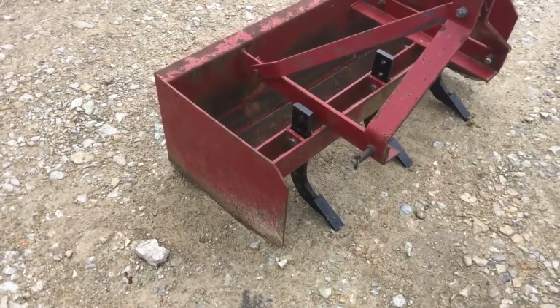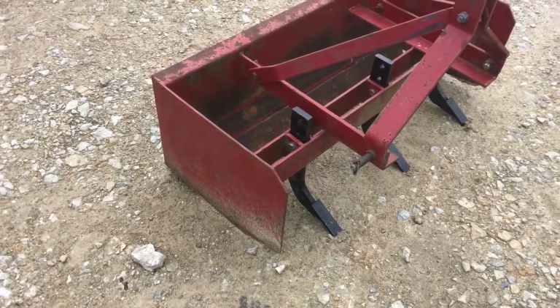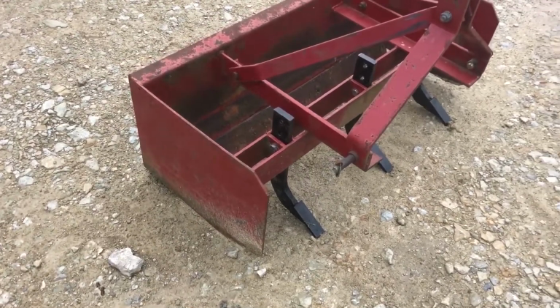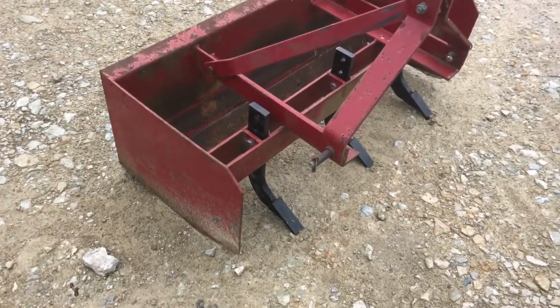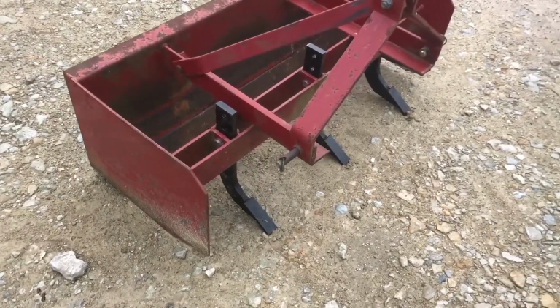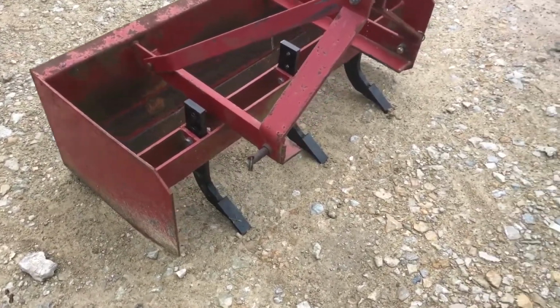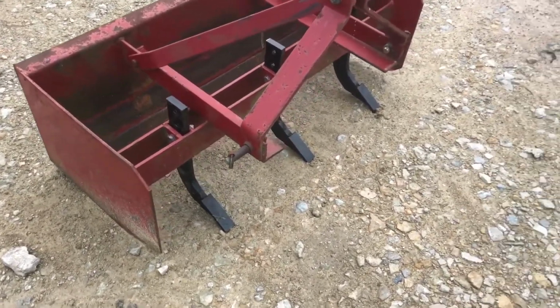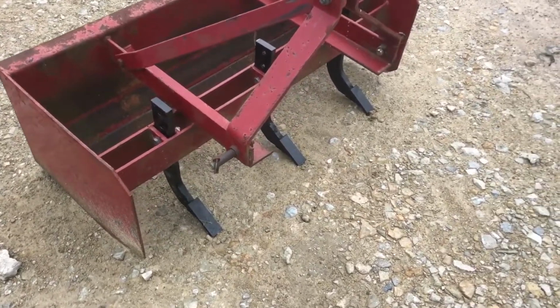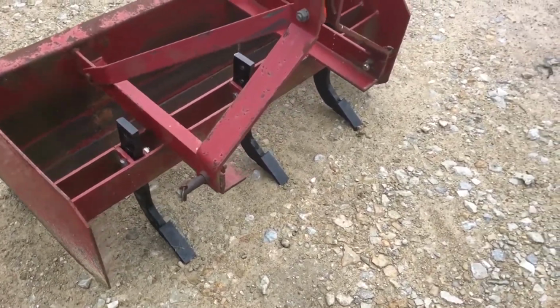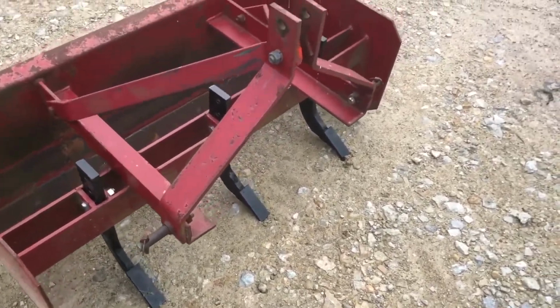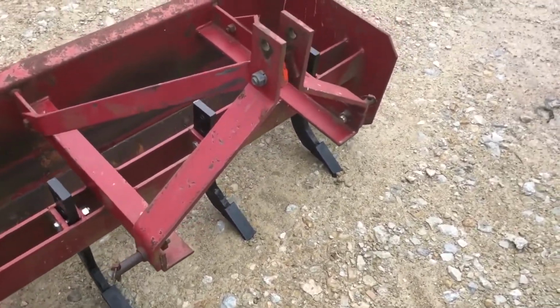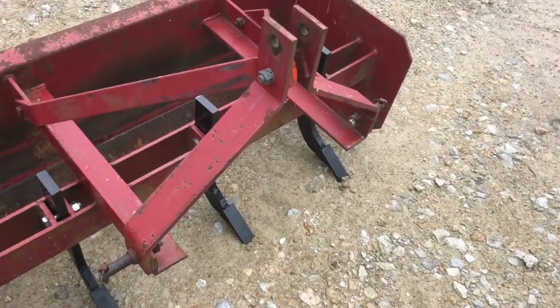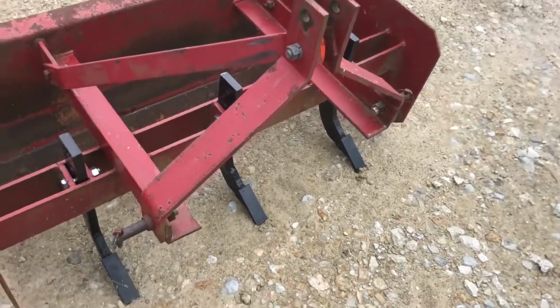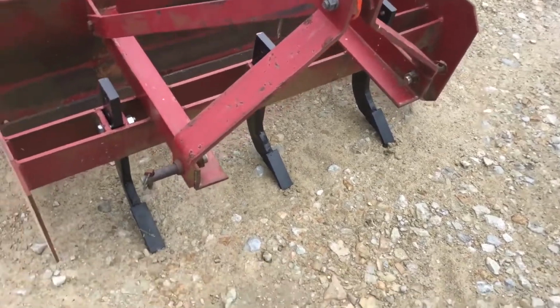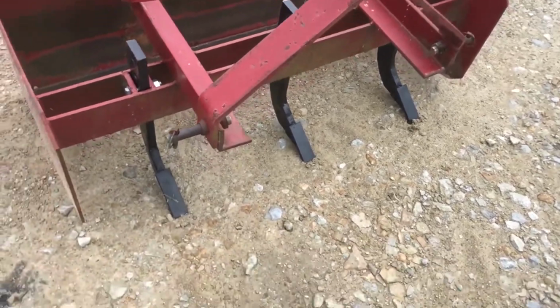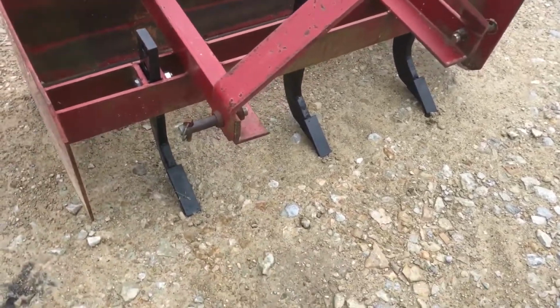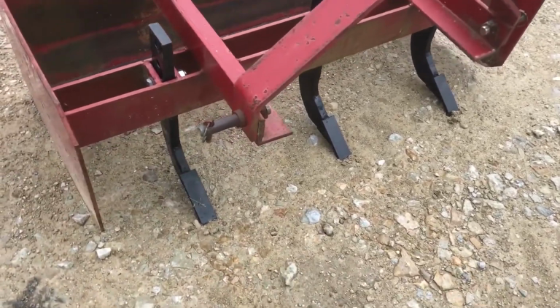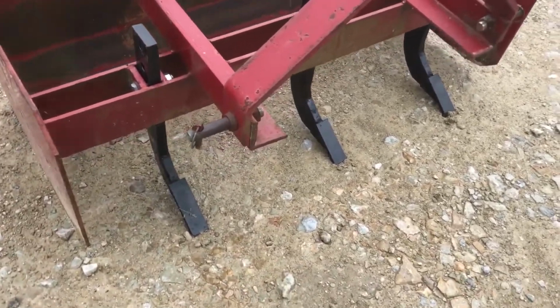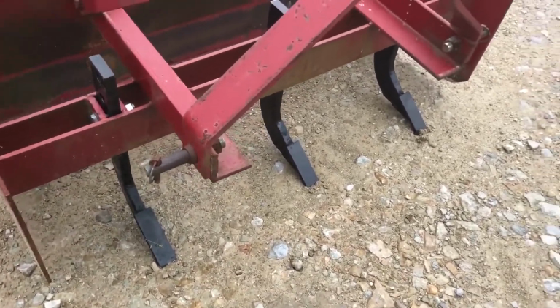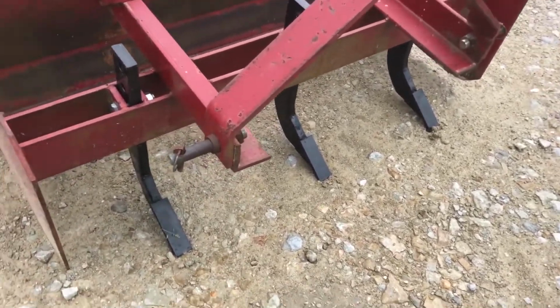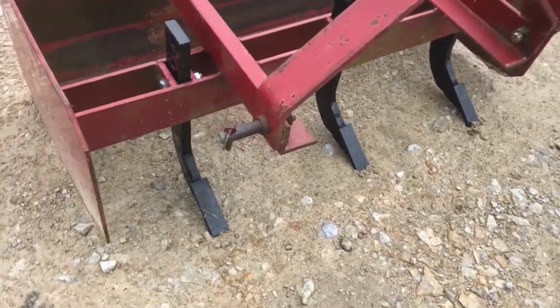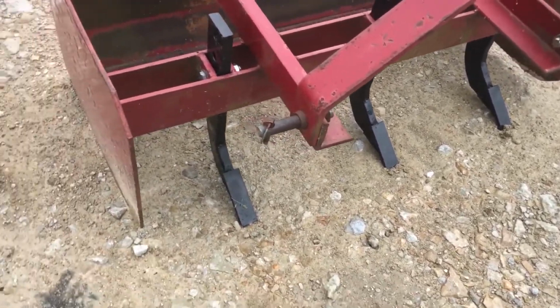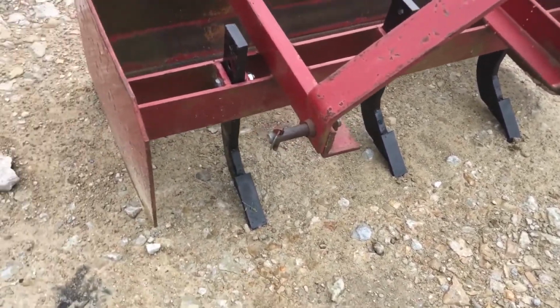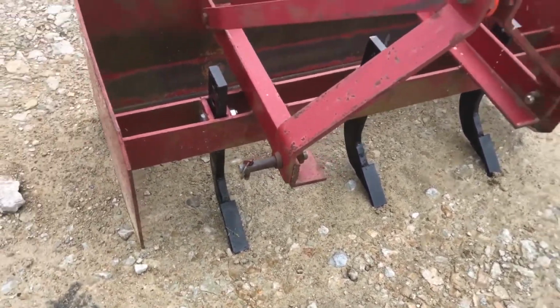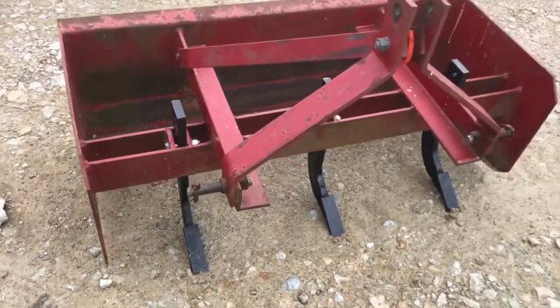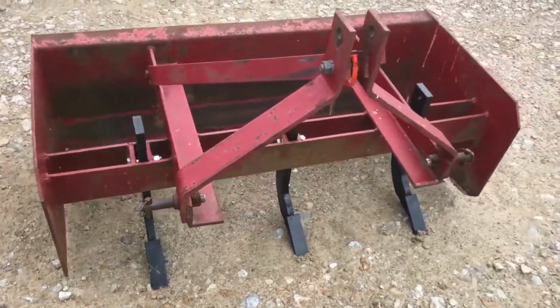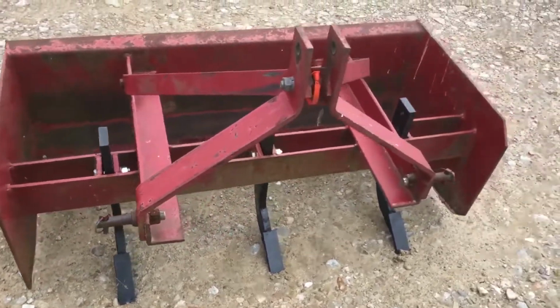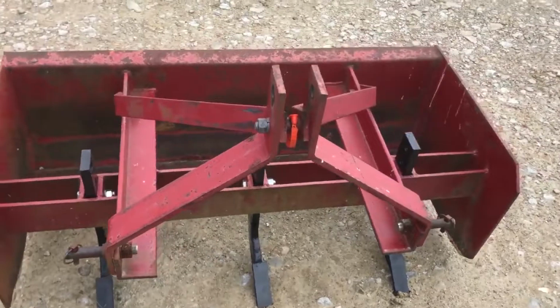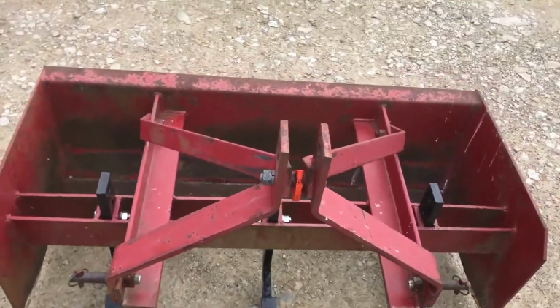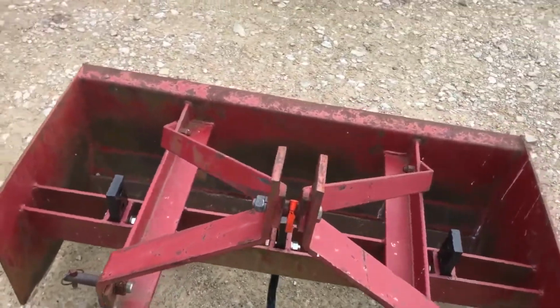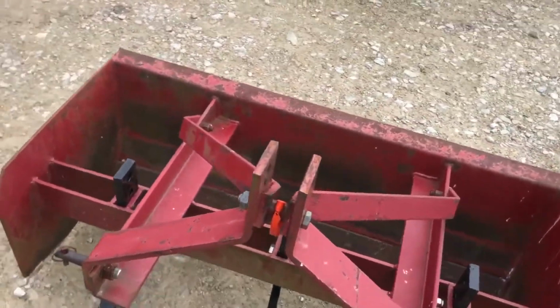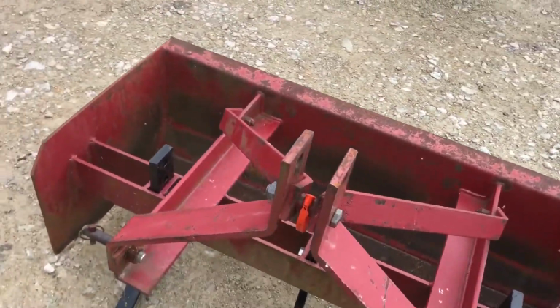Here we've got a really solid little 48 inch box blade. It's got three brand new shanks in it, as you can see, with new wear points on the bottom. Category 1 three point hitch.